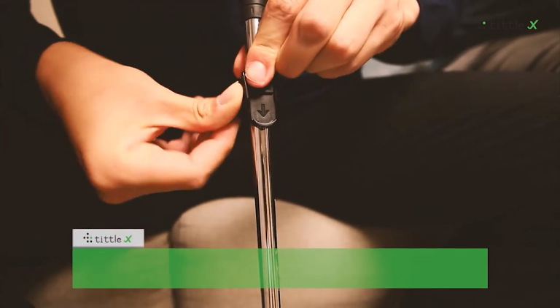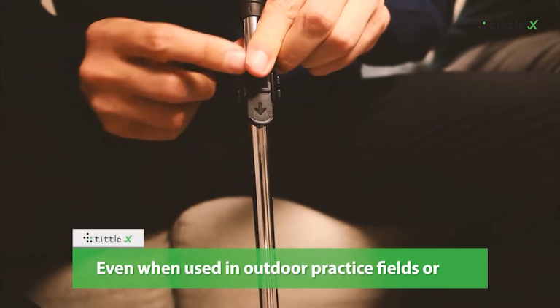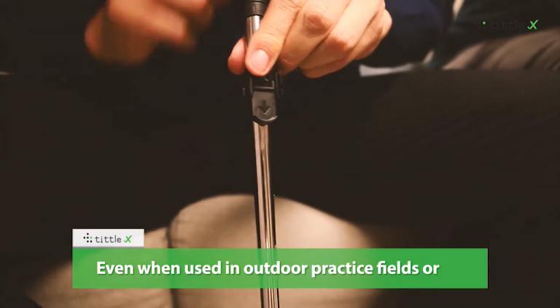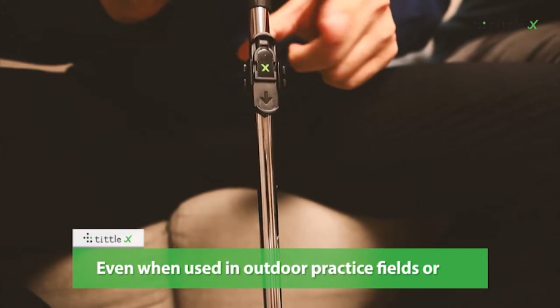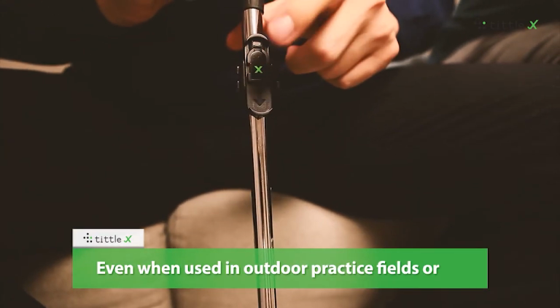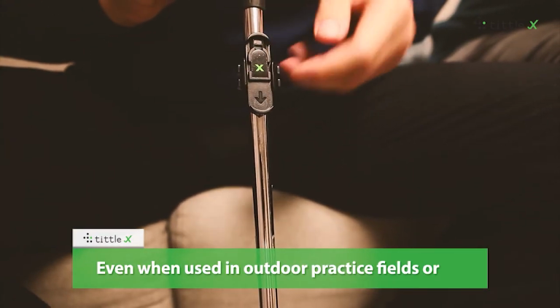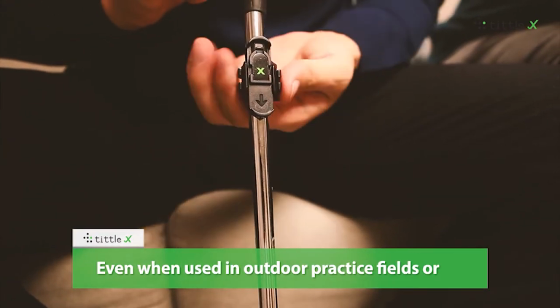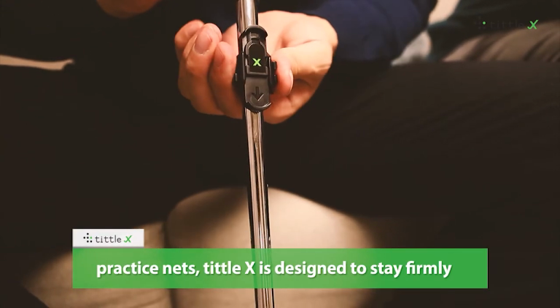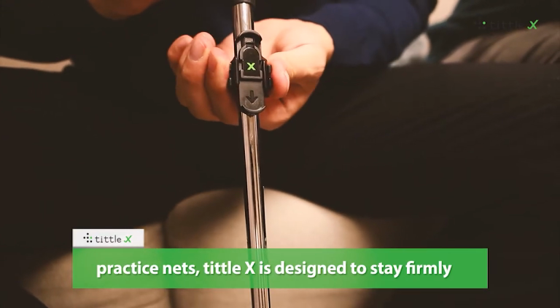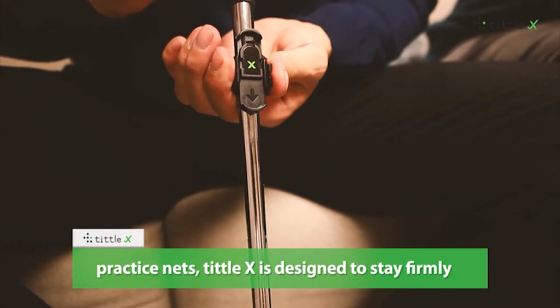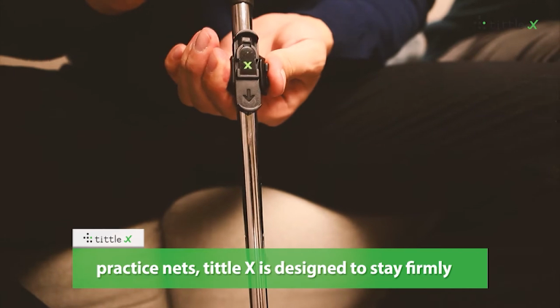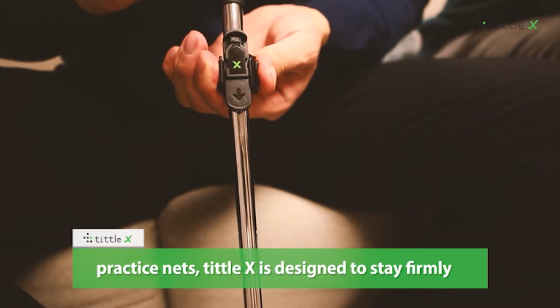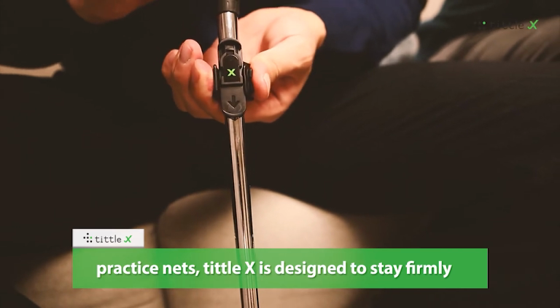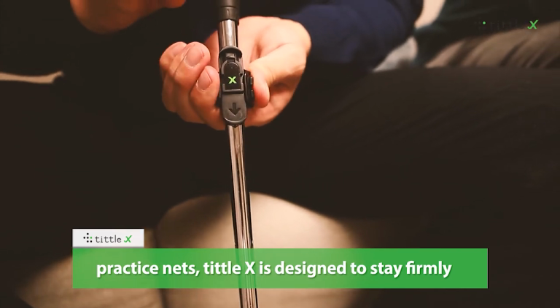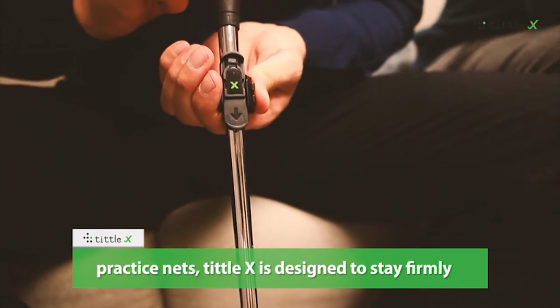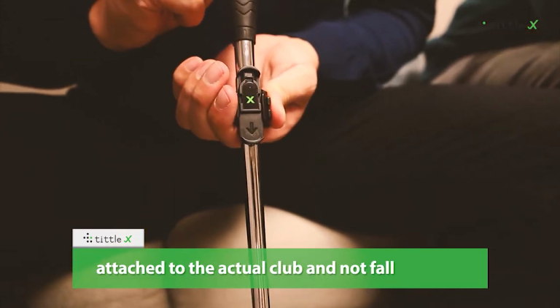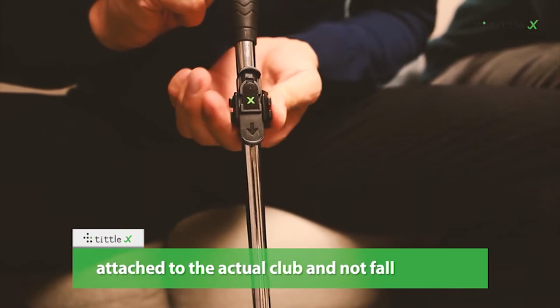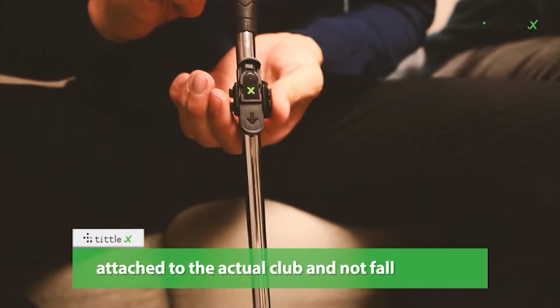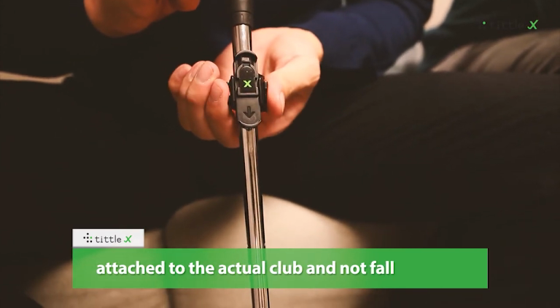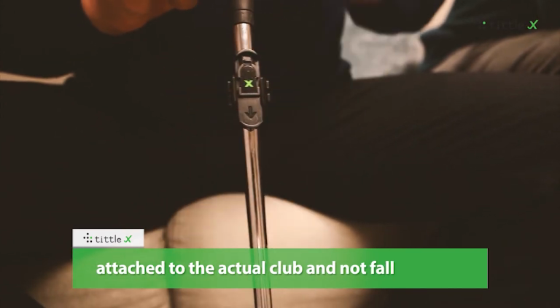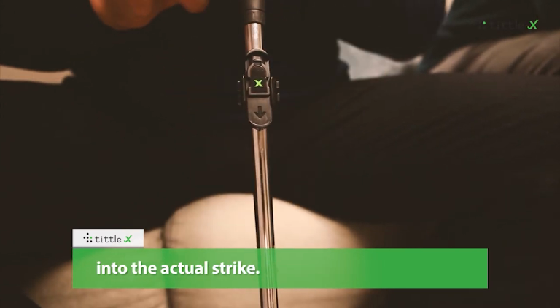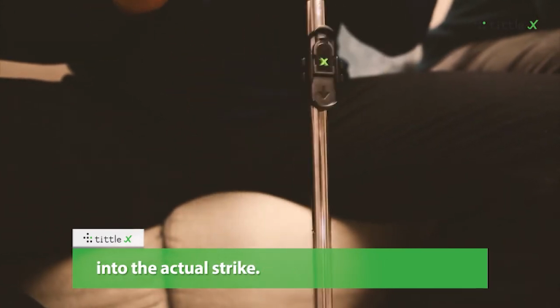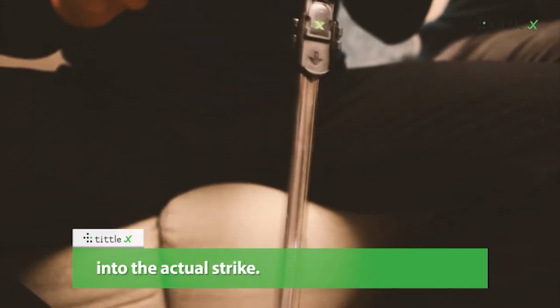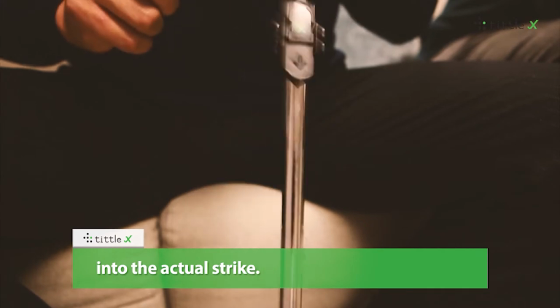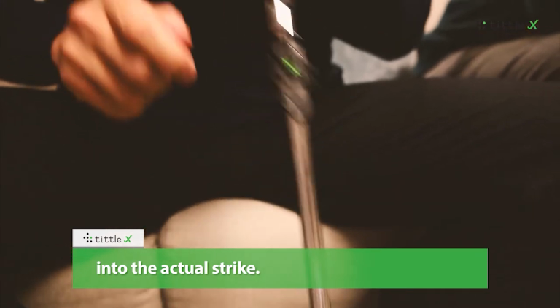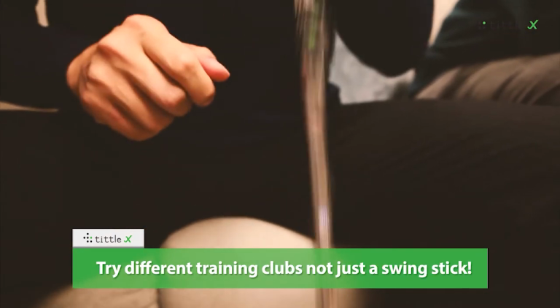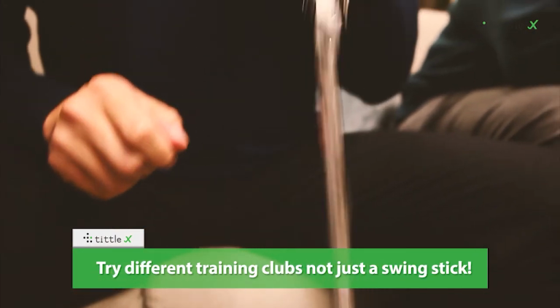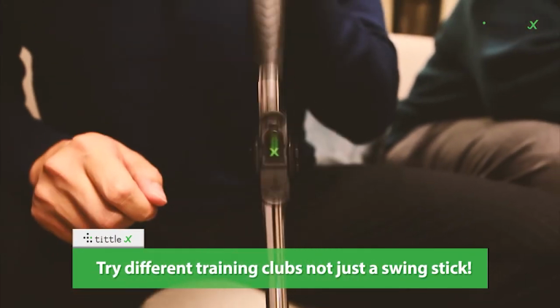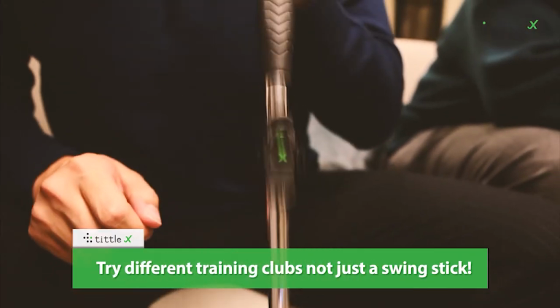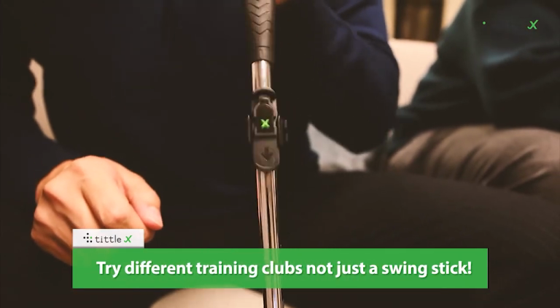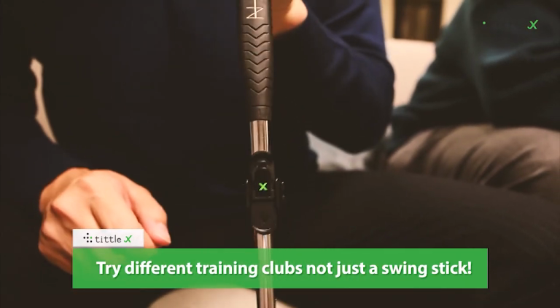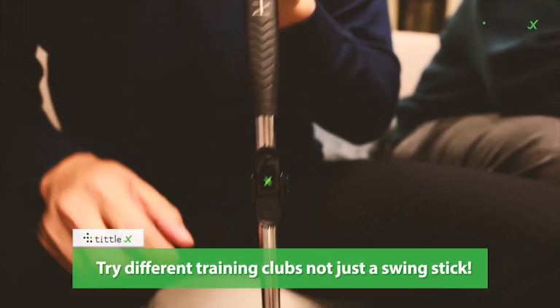Even when used in outdoor practice fields or practice nets, Tittle X is designed to stay firmly attached to the actual club and not fall off during an actual strike. Try different training clubs, not just a swing stick.